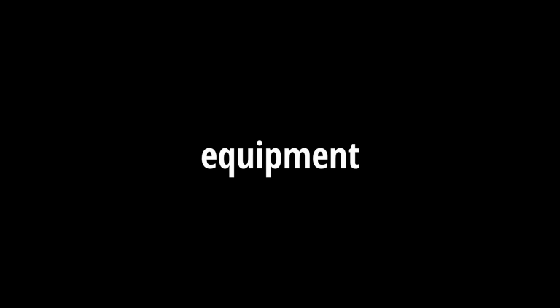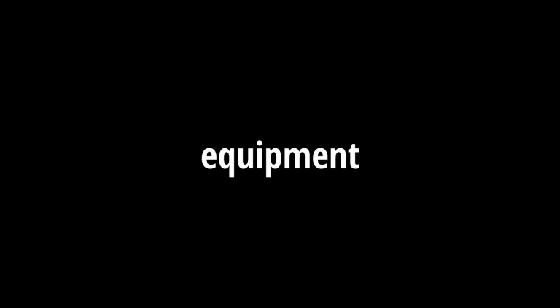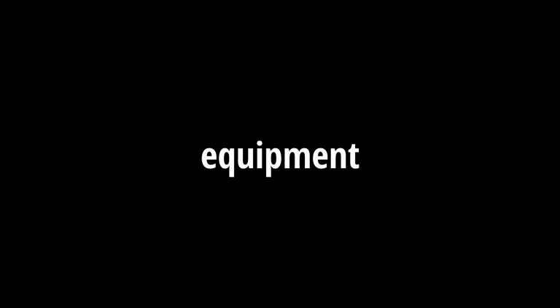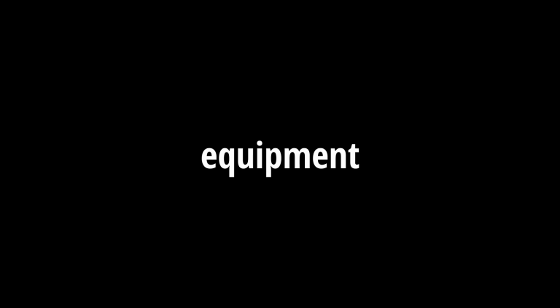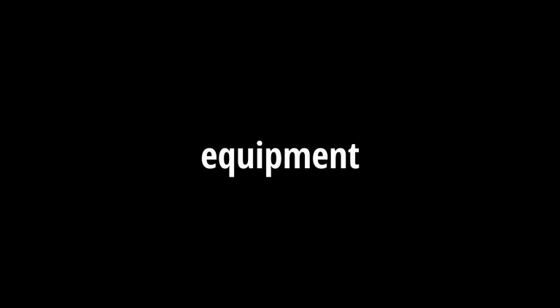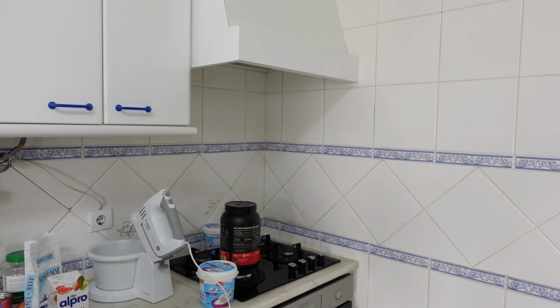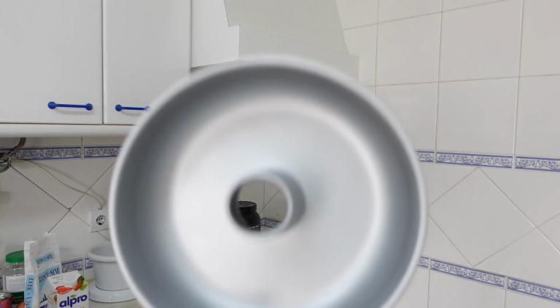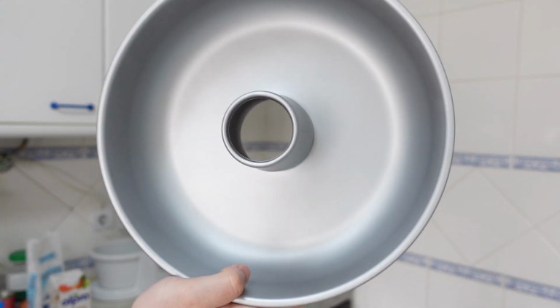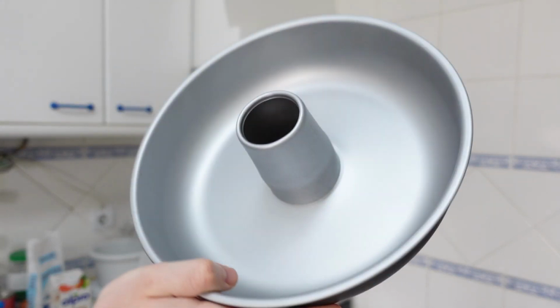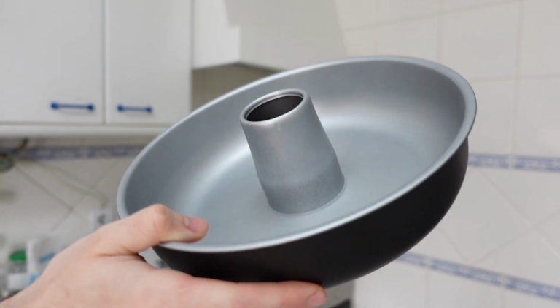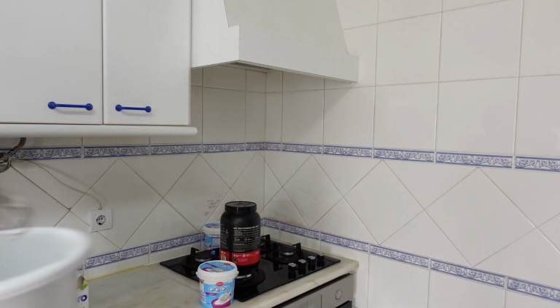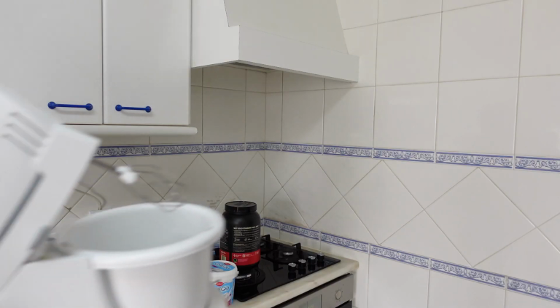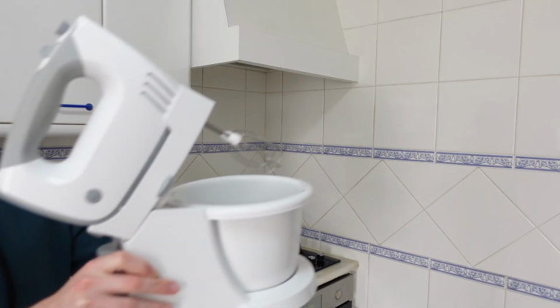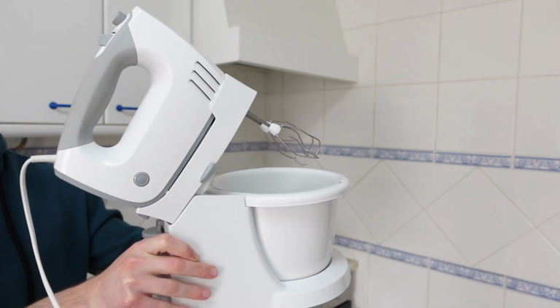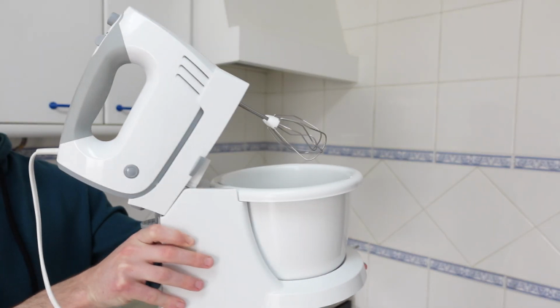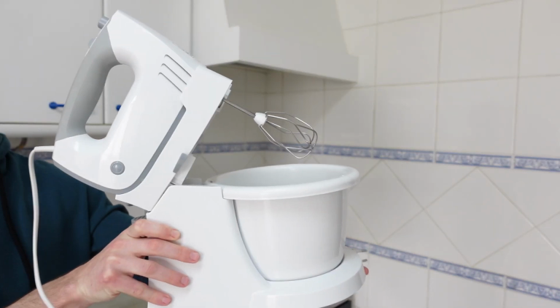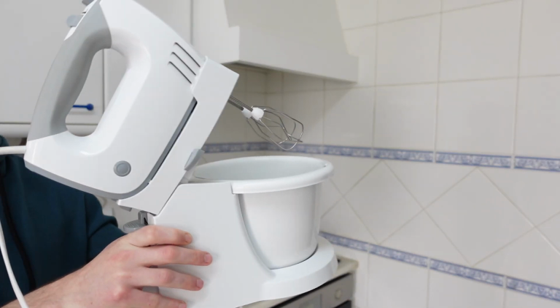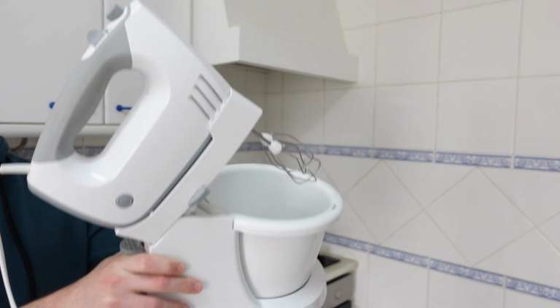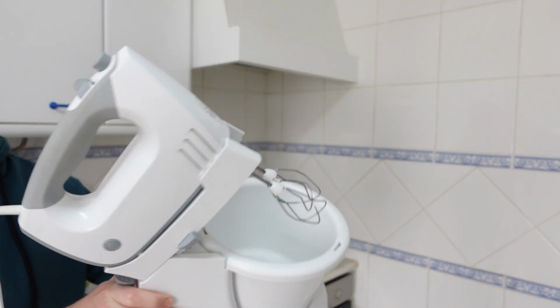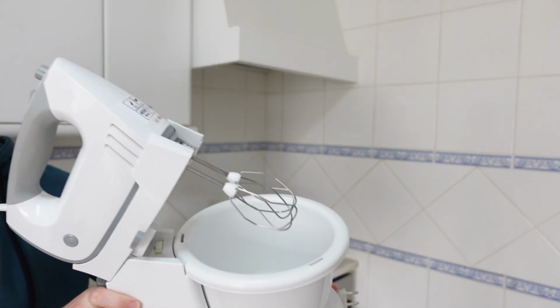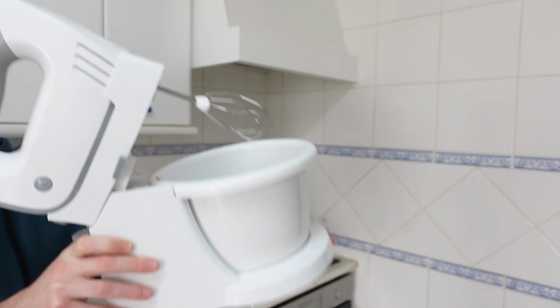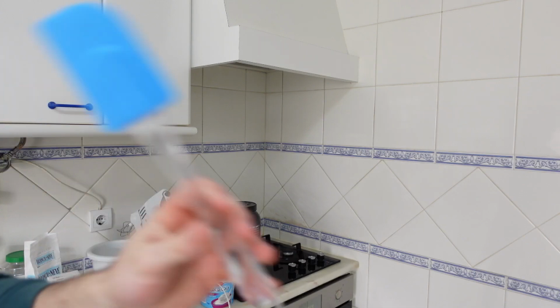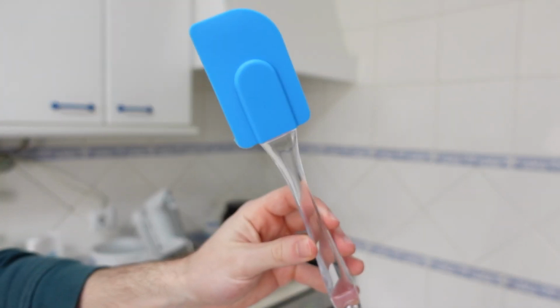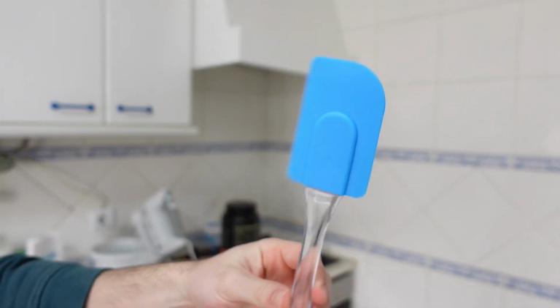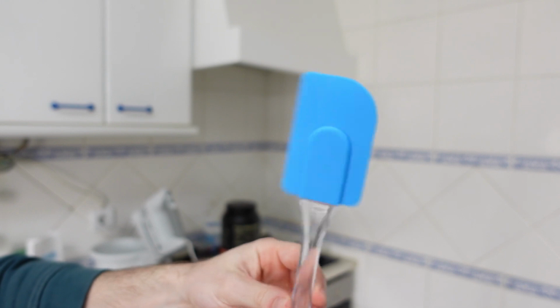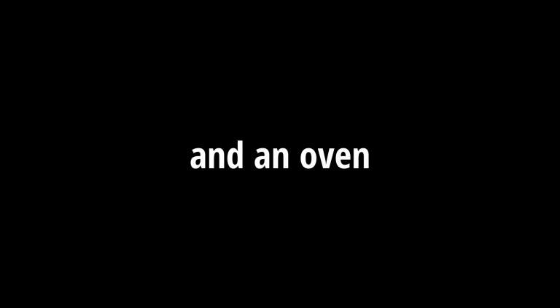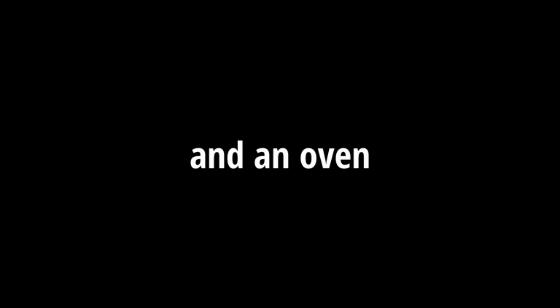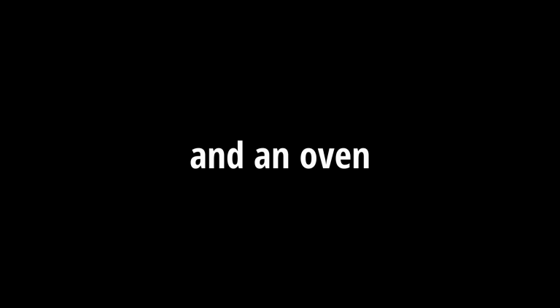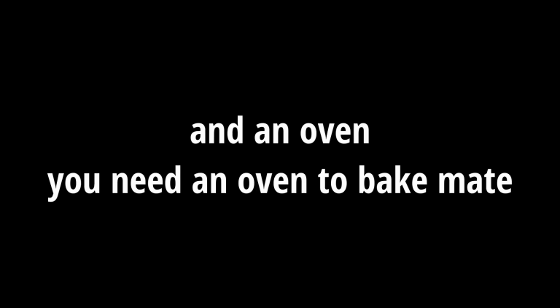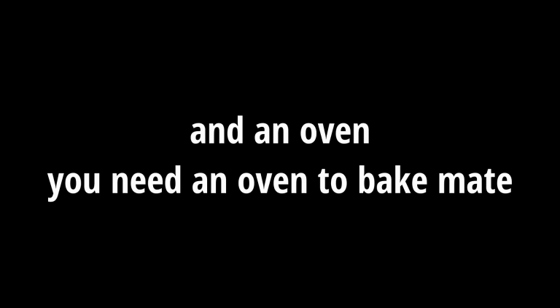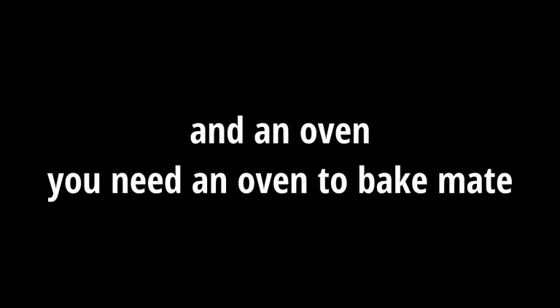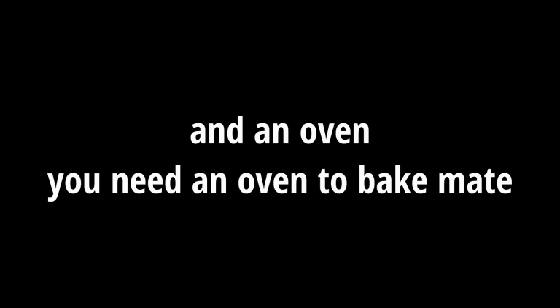For equipment, you are going to need a non-stick baking tray, an automatic whisker — because whisking protein powder by hand is way too hard — and a spatula. And obviously an oven, mate, you cannot bake without an oven.